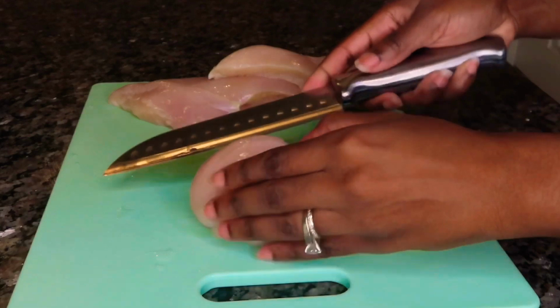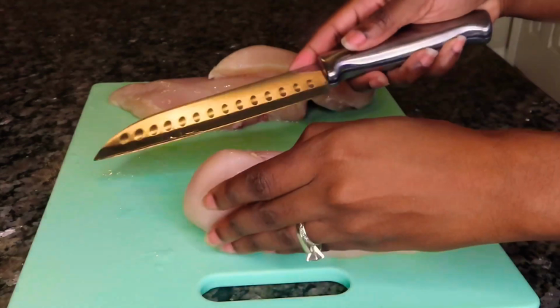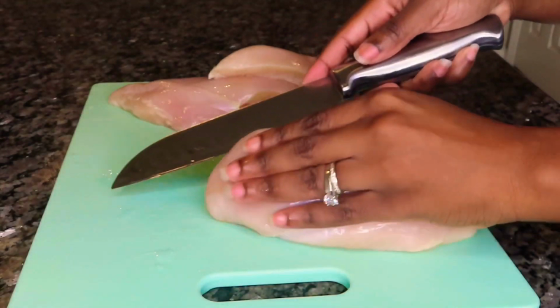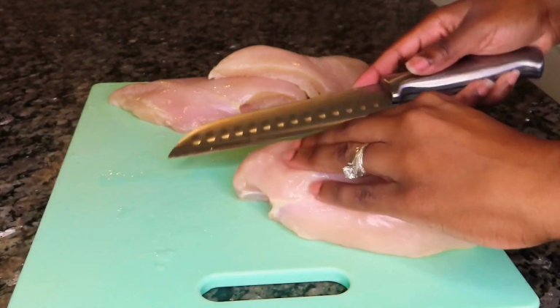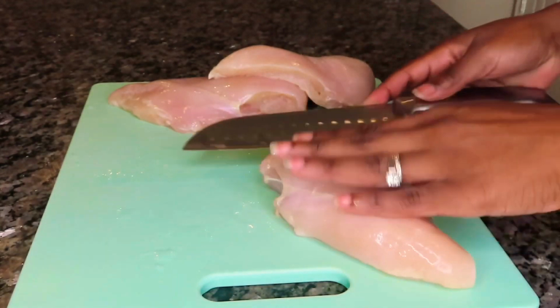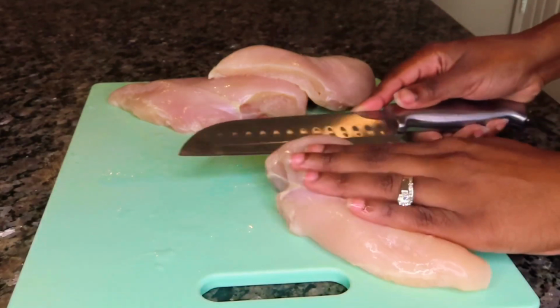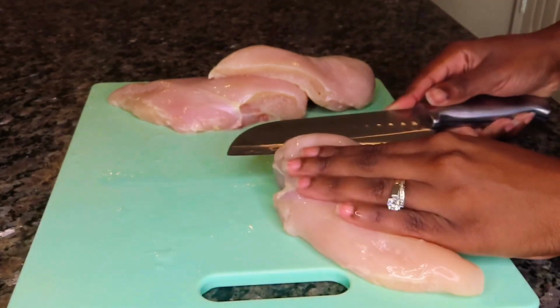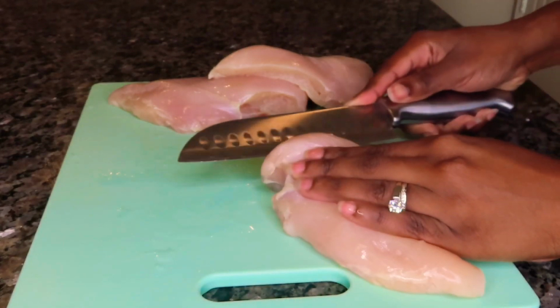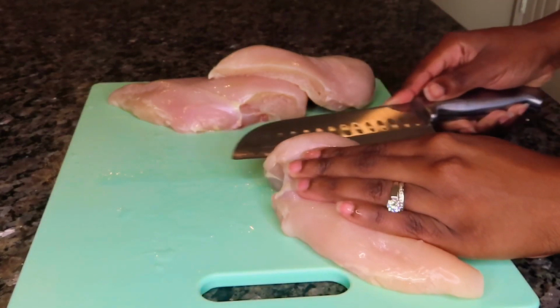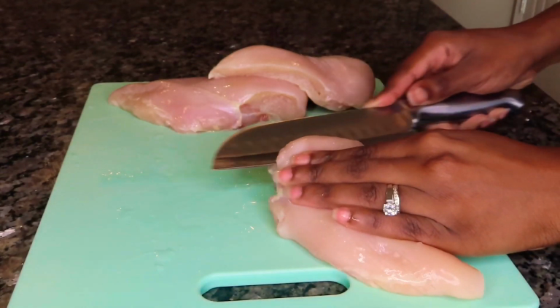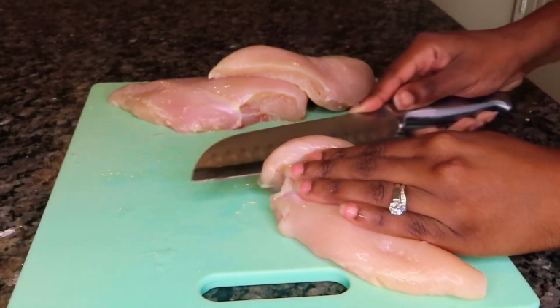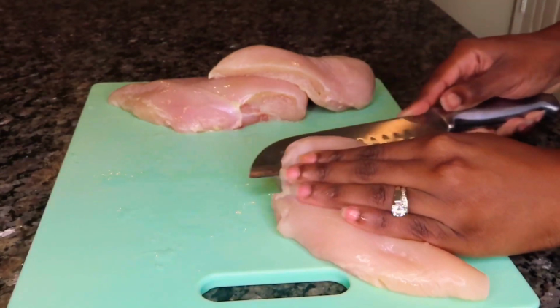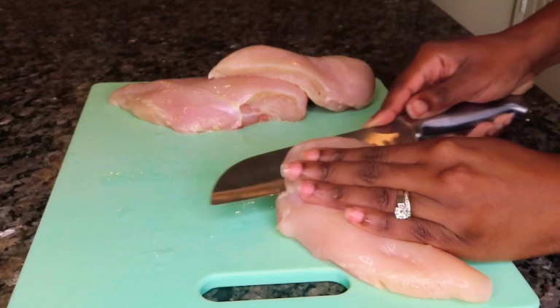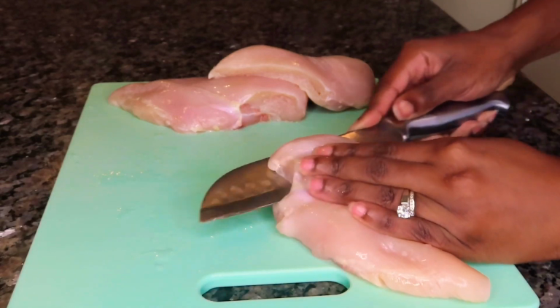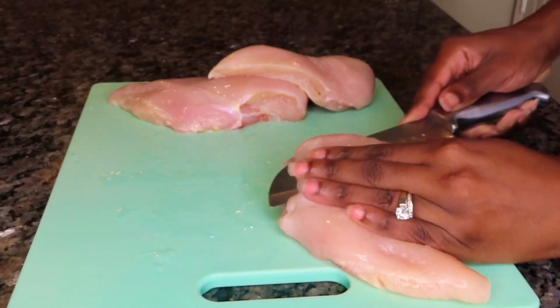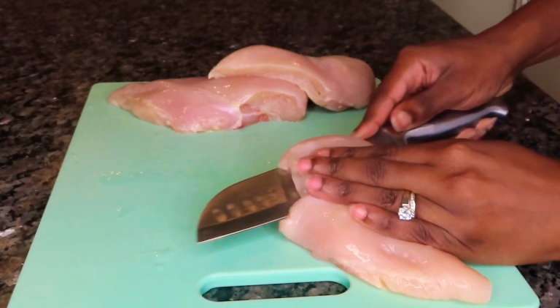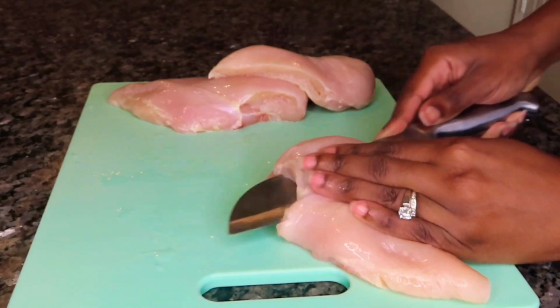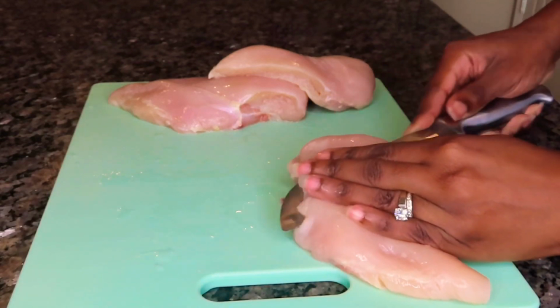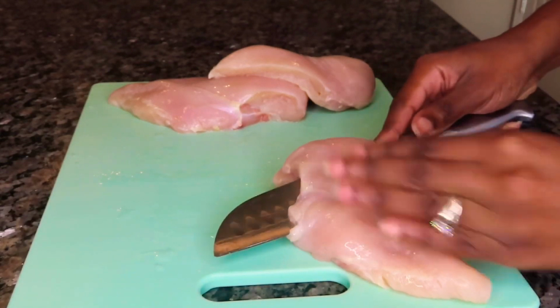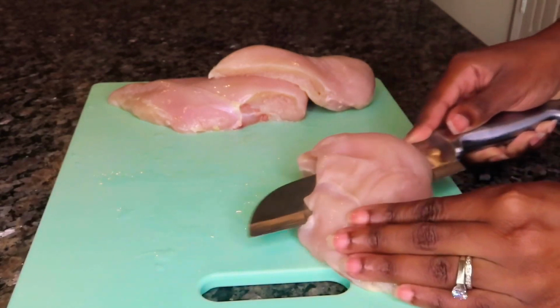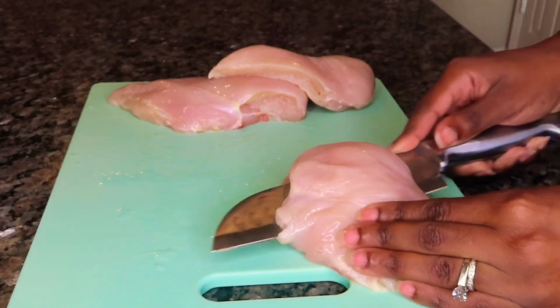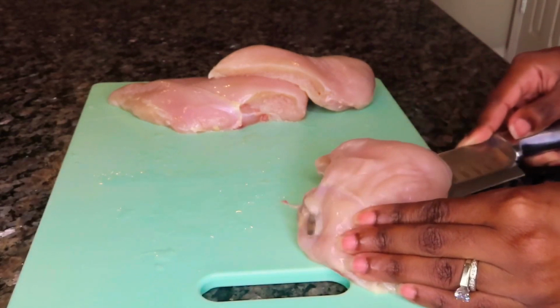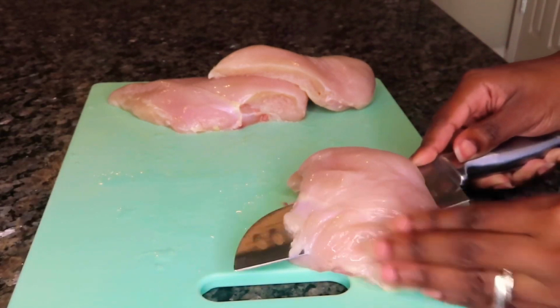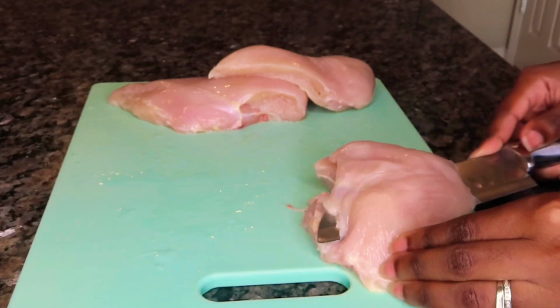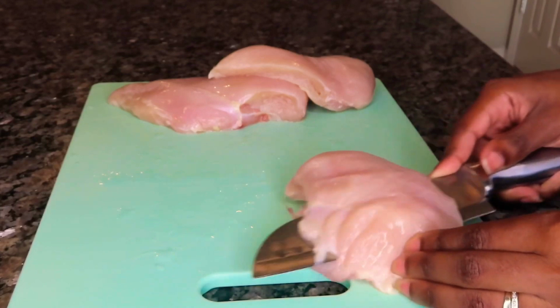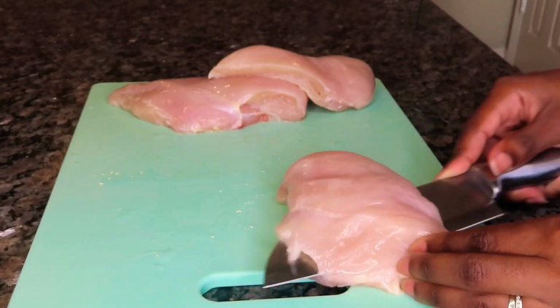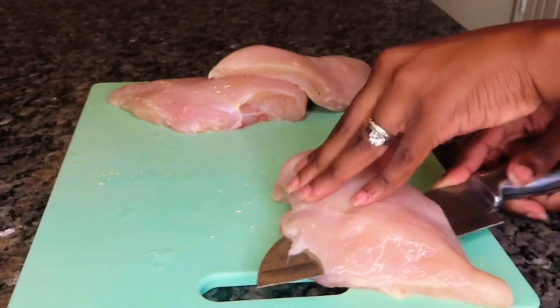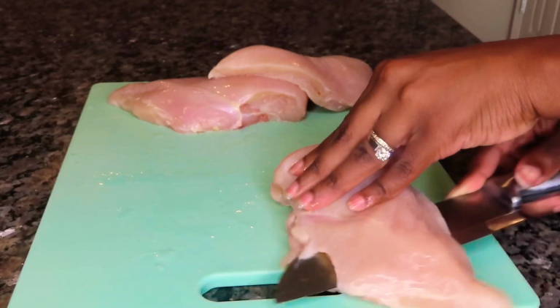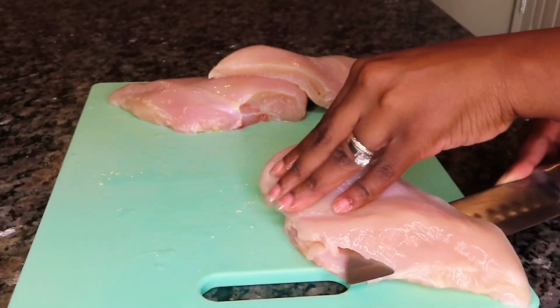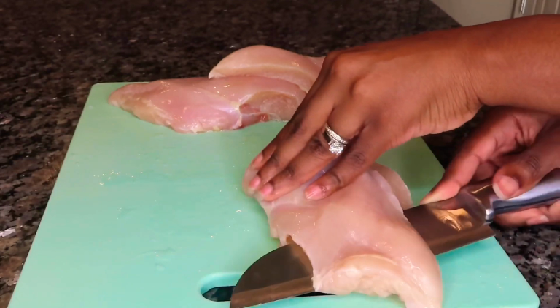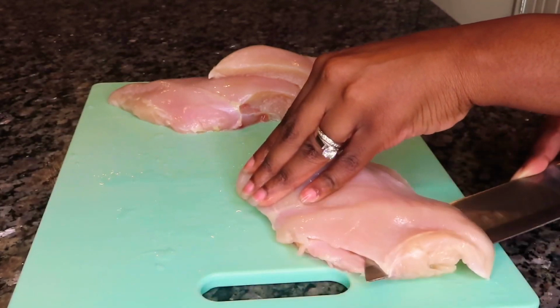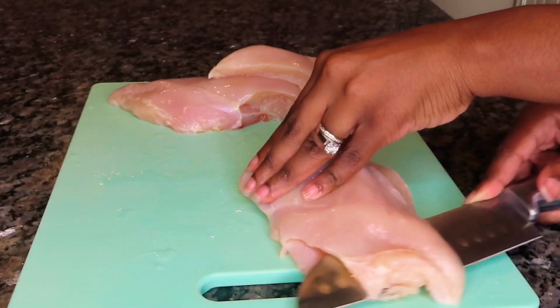All right, so now we're going to go ahead and start our dish. I have three large chicken breasts here that I'm just going to cut in half because they are pretty thick. Once I'm done cutting them in half, I'm going to cut them into strips and then cut them into kind of like bite-sized chicken nugget pieces.